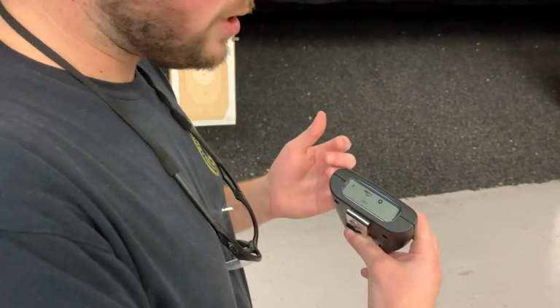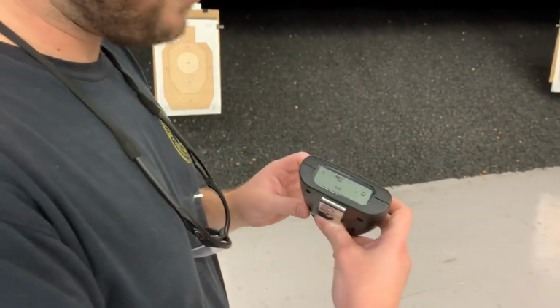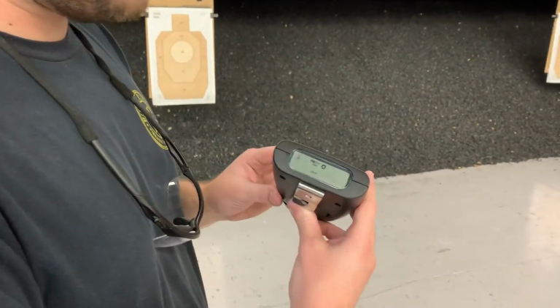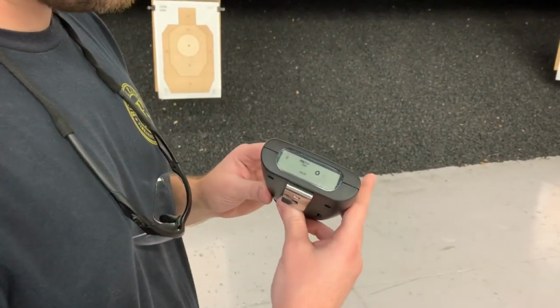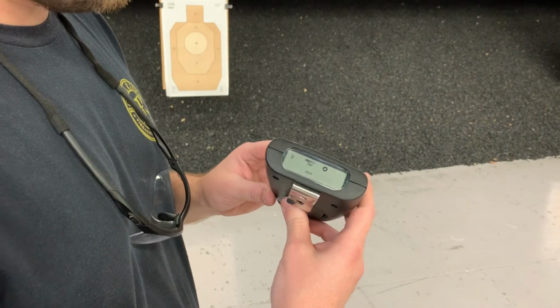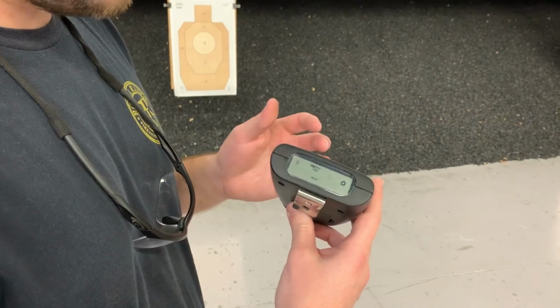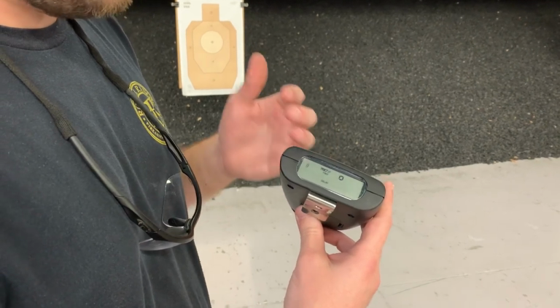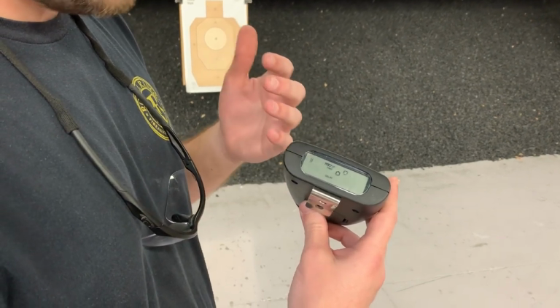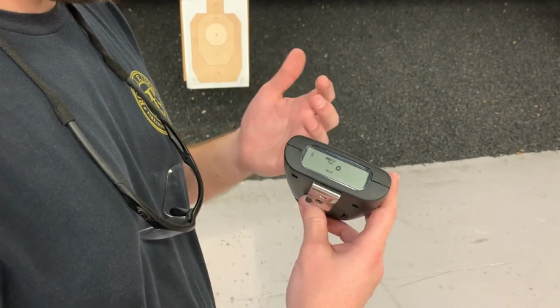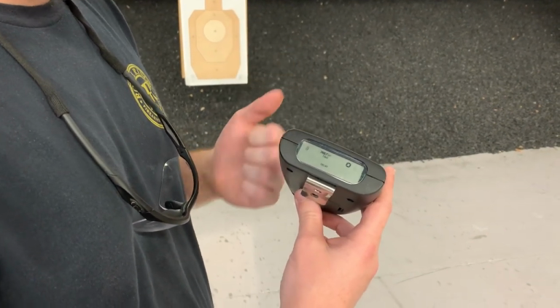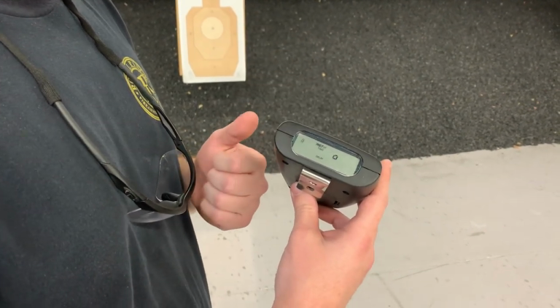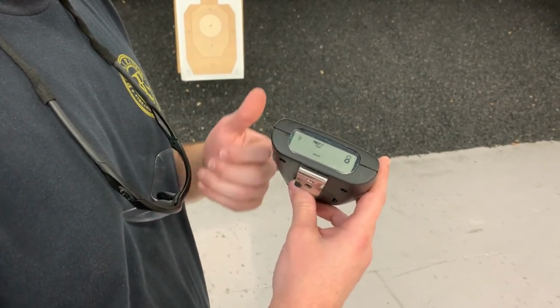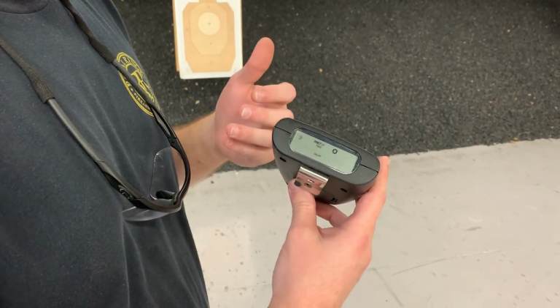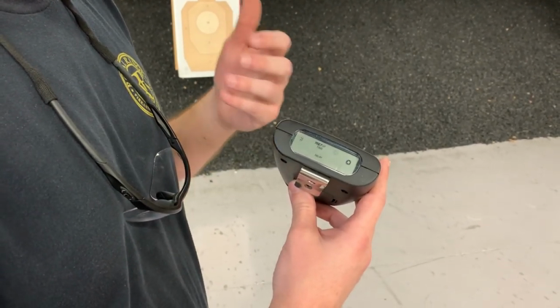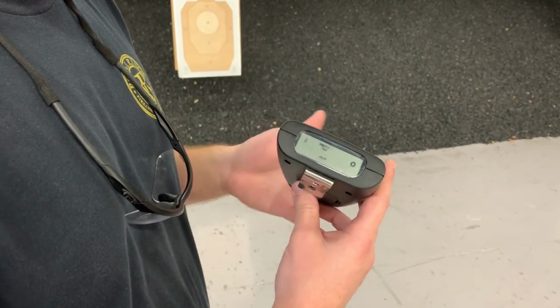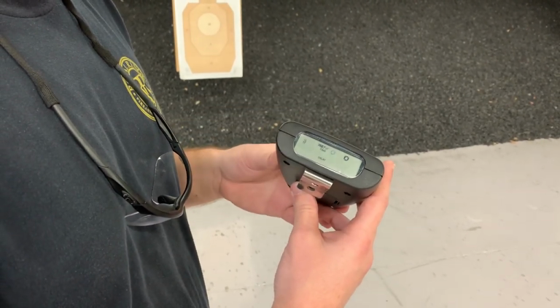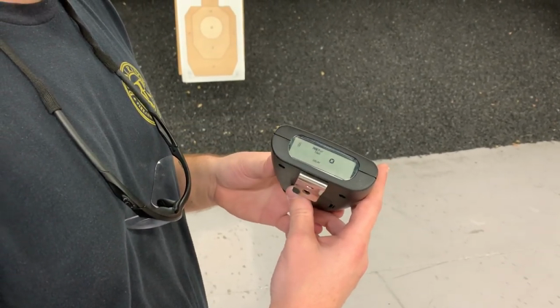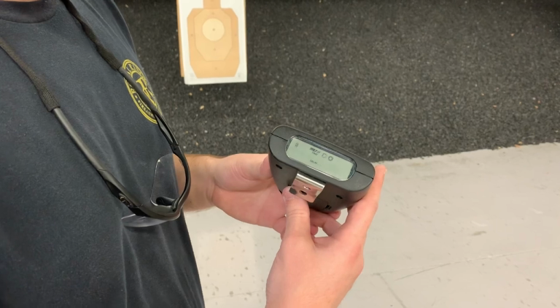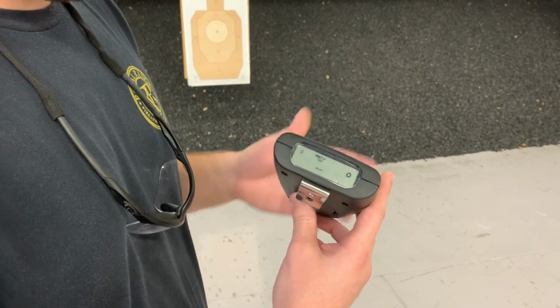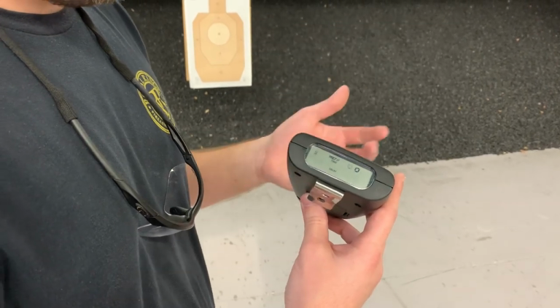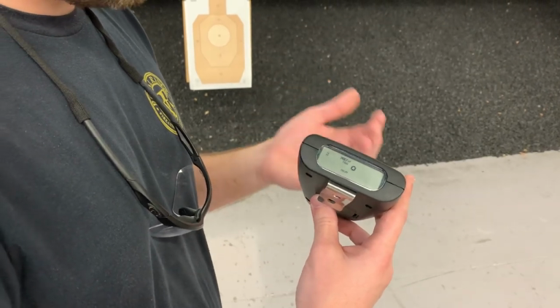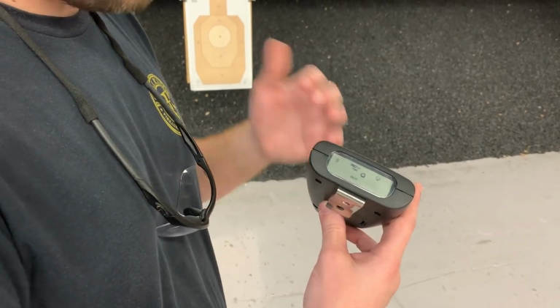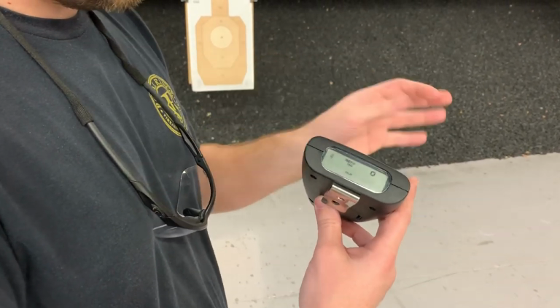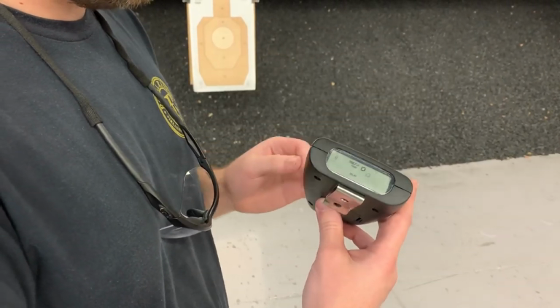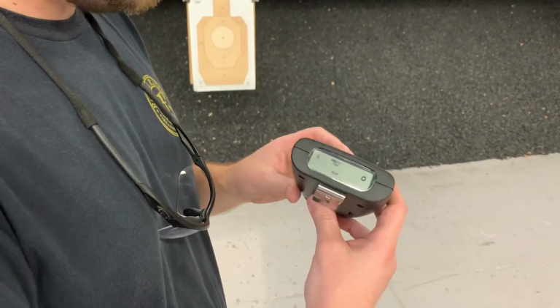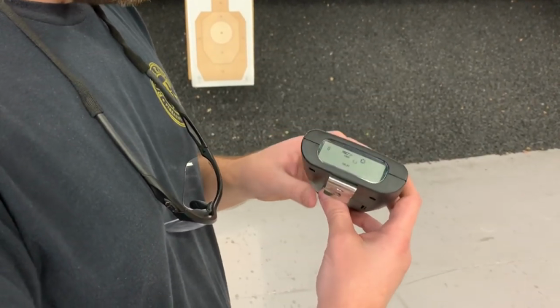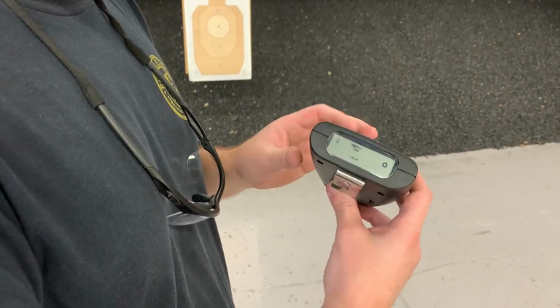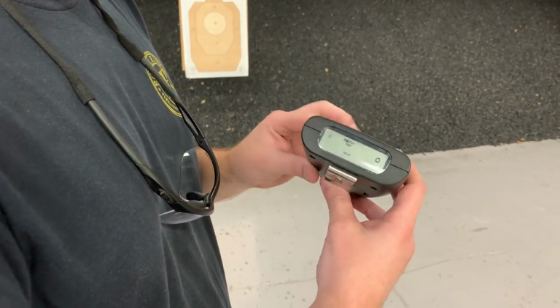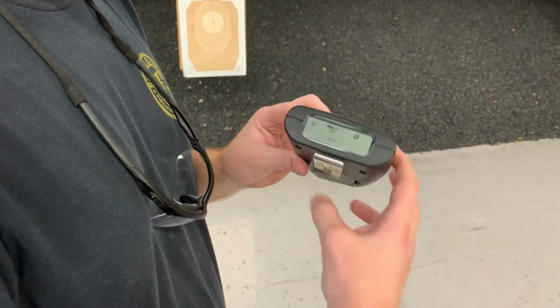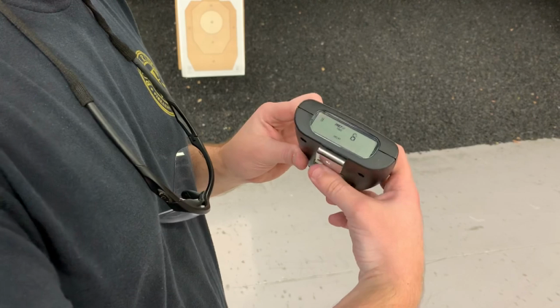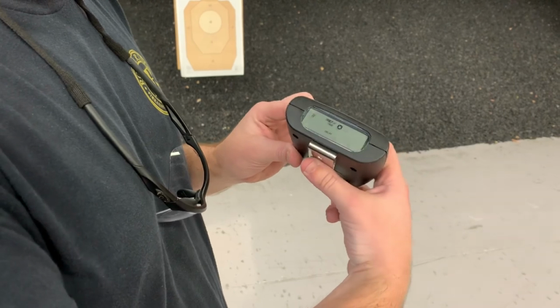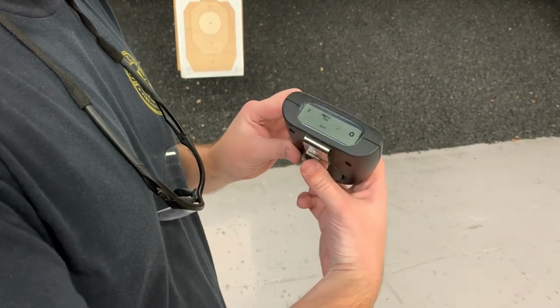One of the things you can use a shot timer for is actually at home — it doesn't have to be on a live fire range. You can do this at home doing dry fire with a gun completely empty and get some good practice in. One of the tools that you can use.